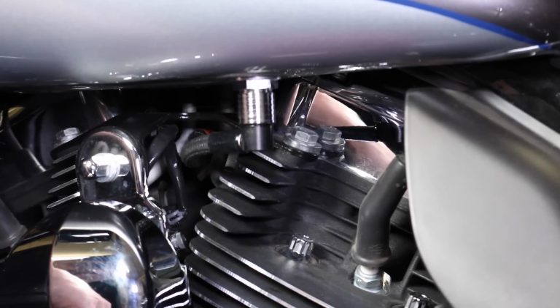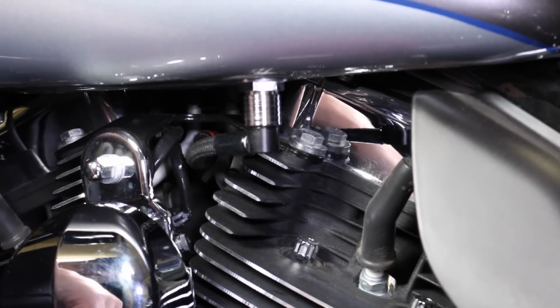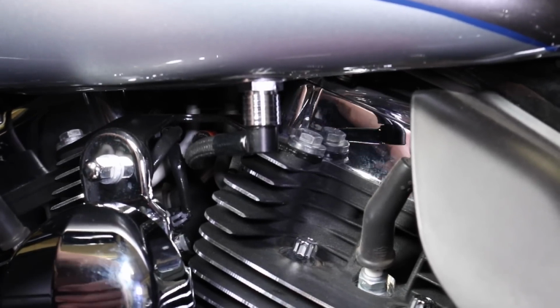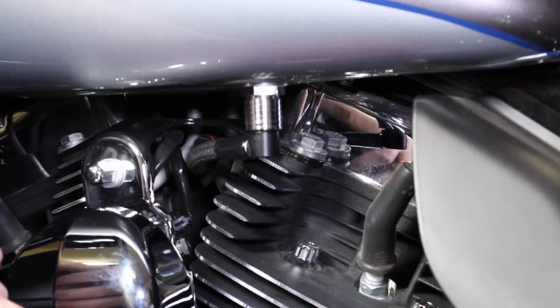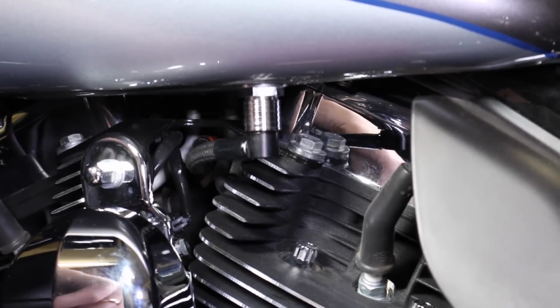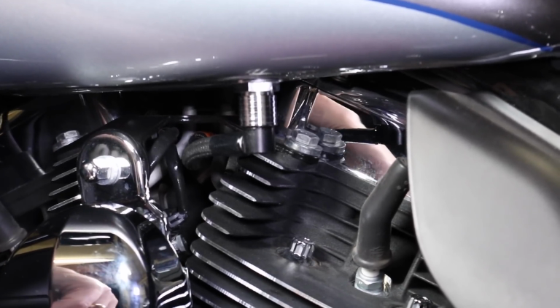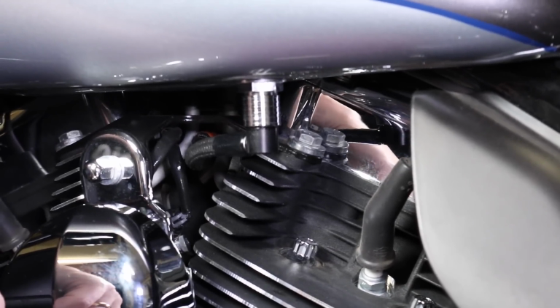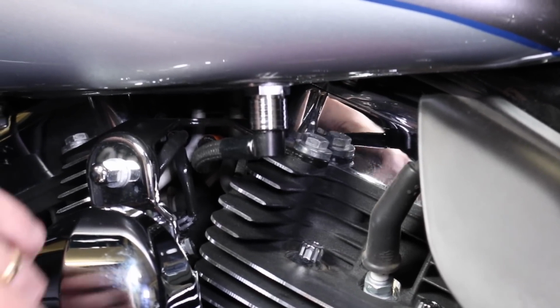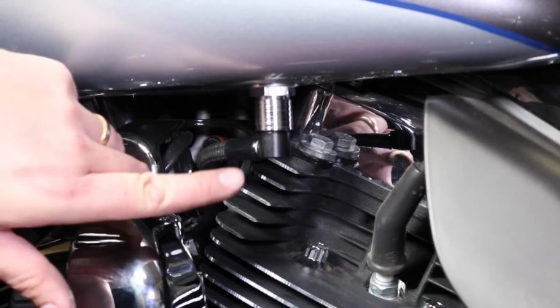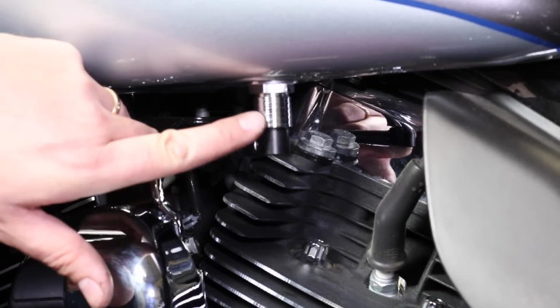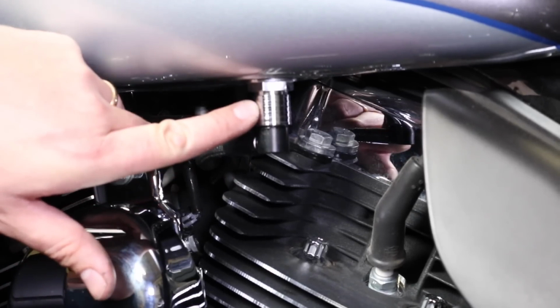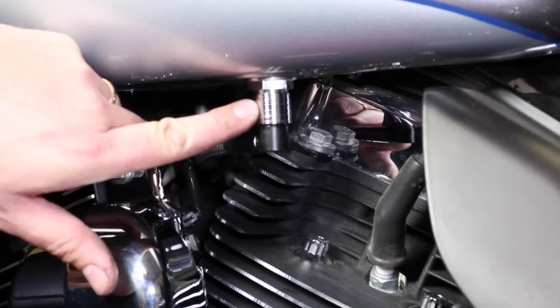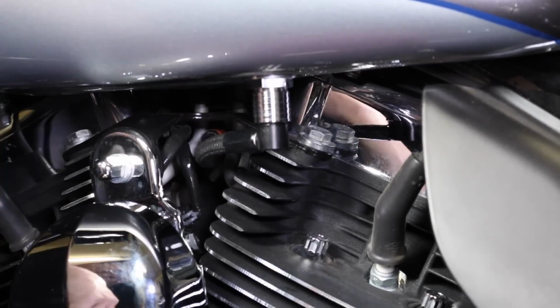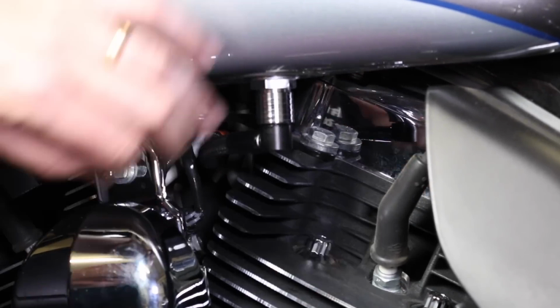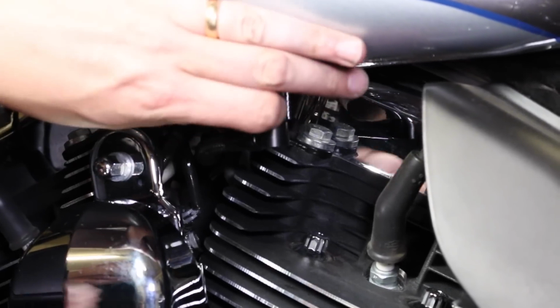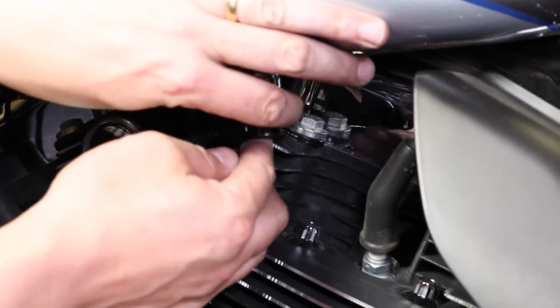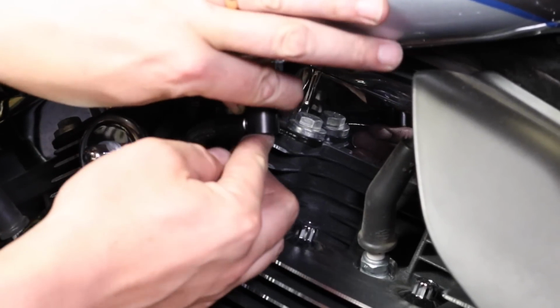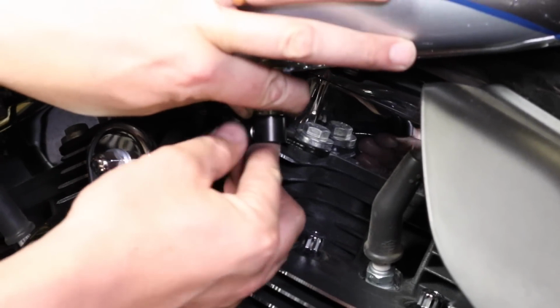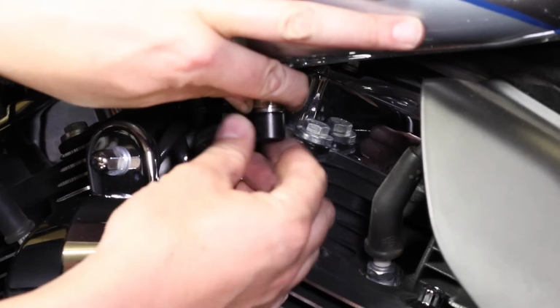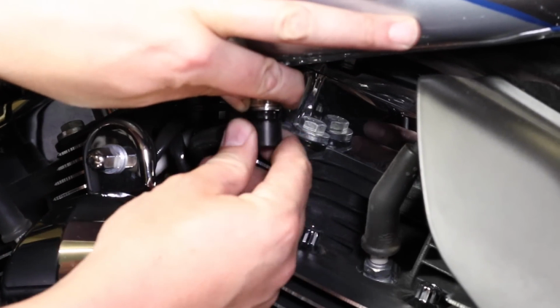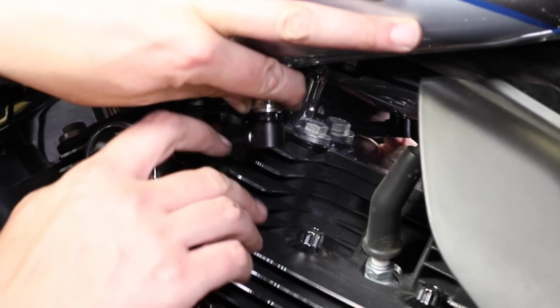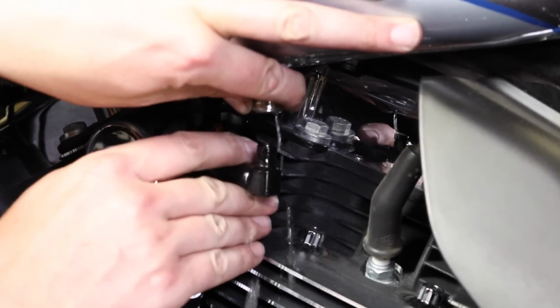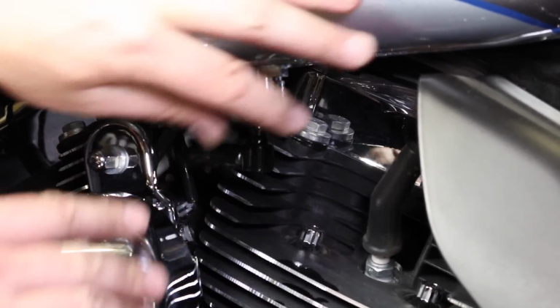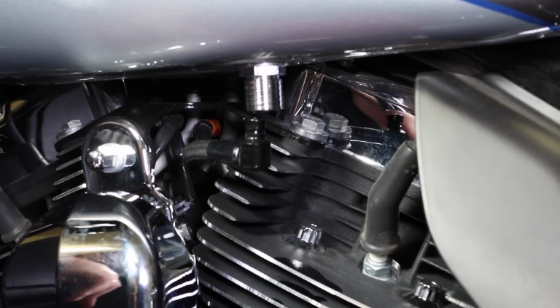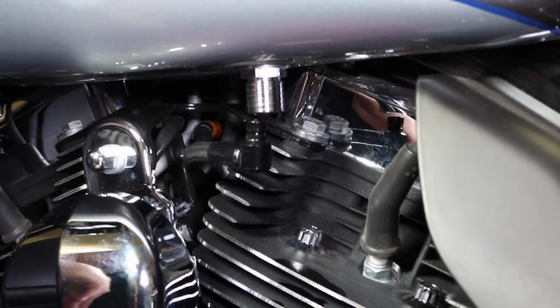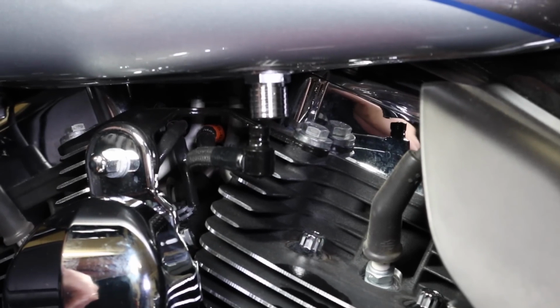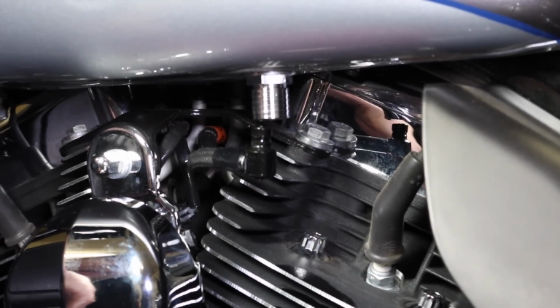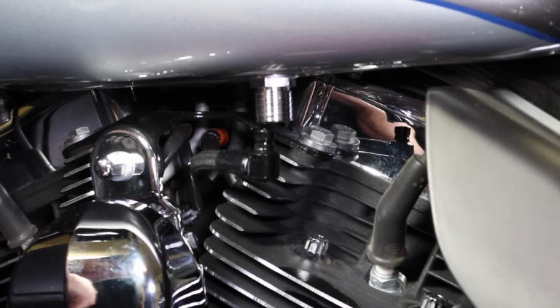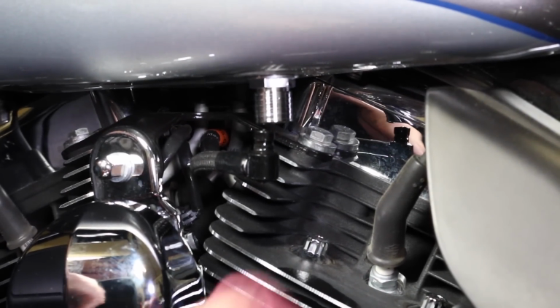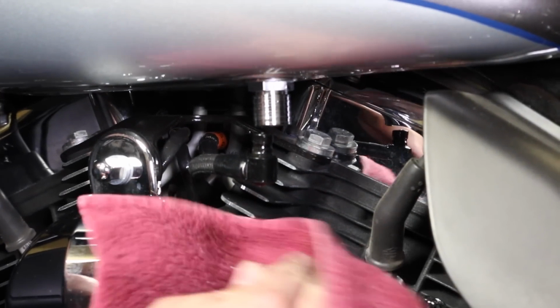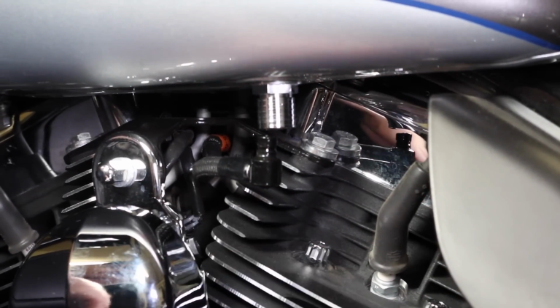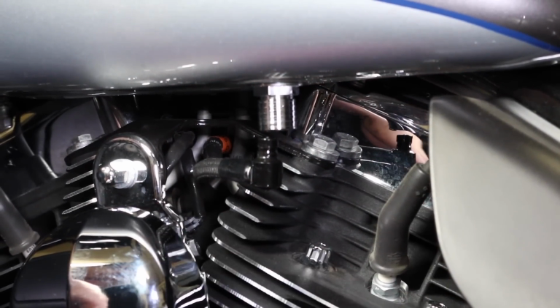Up underneath the left side of the tank is a little stop valve with a sleeve on it. Pull up on that sleeve to release the fuel line — pull up and then pull down — and that stops the gas. They made it really easy, and now we can lift the tank off.